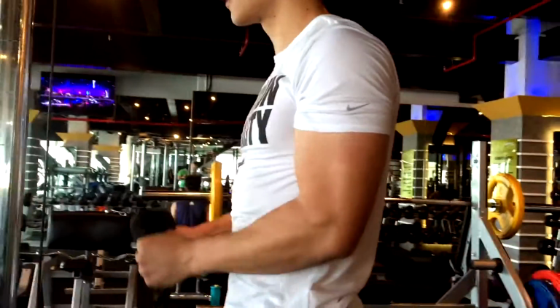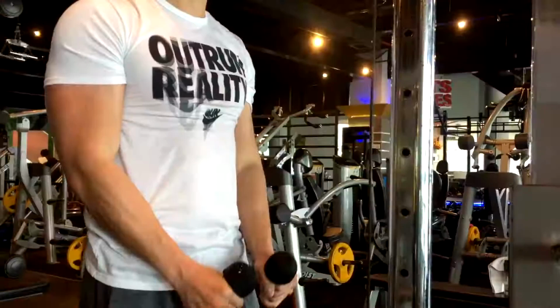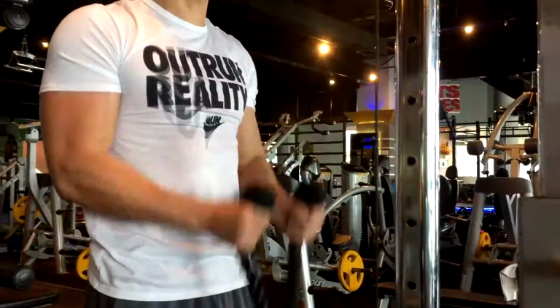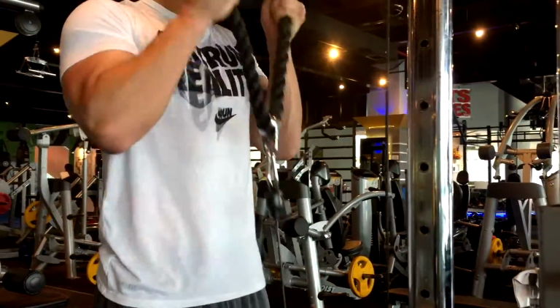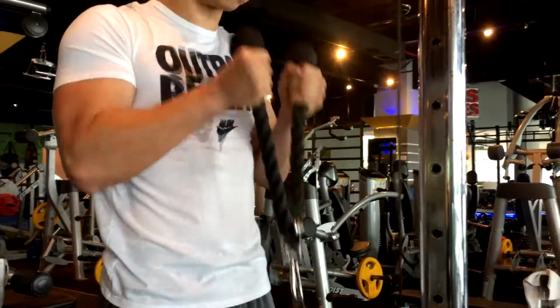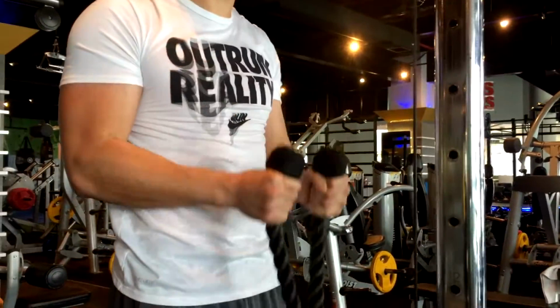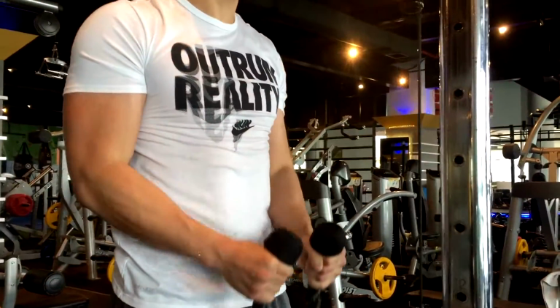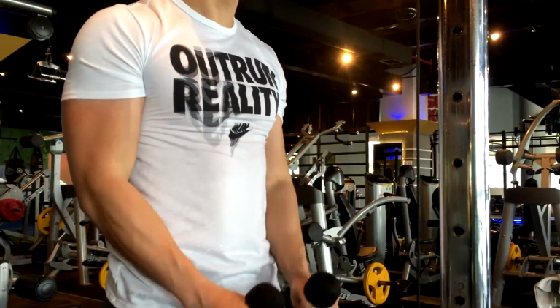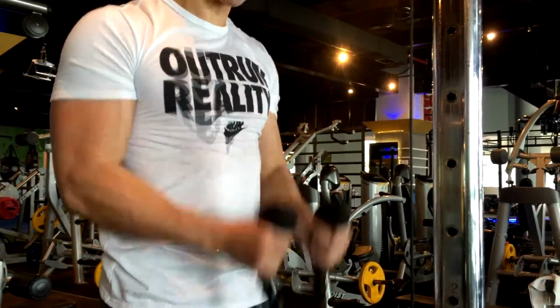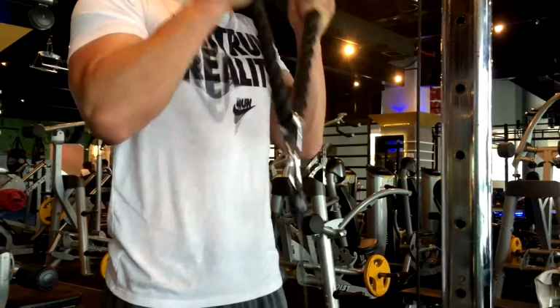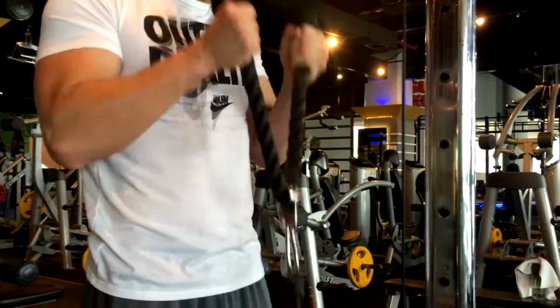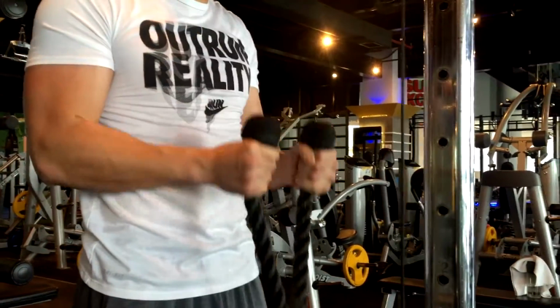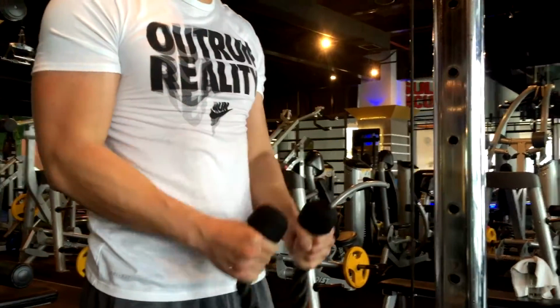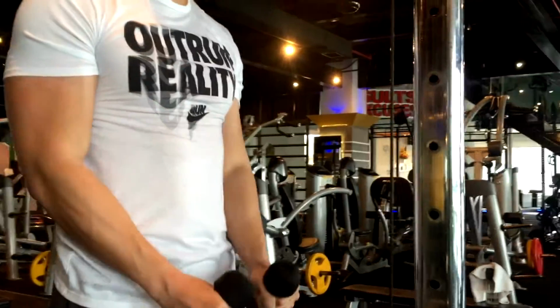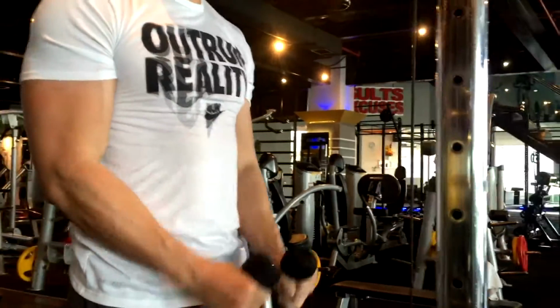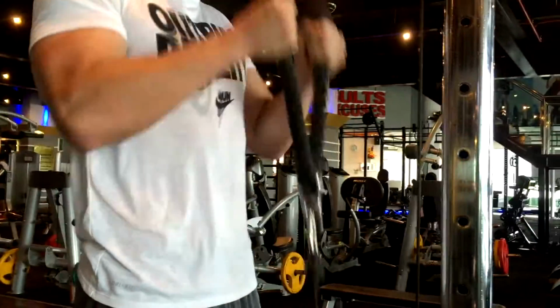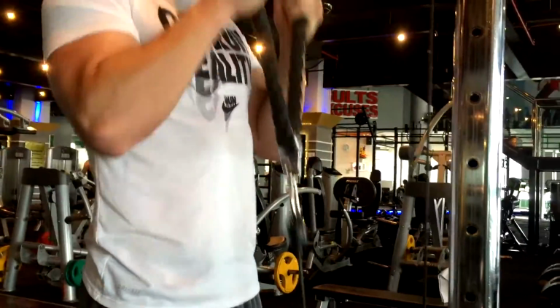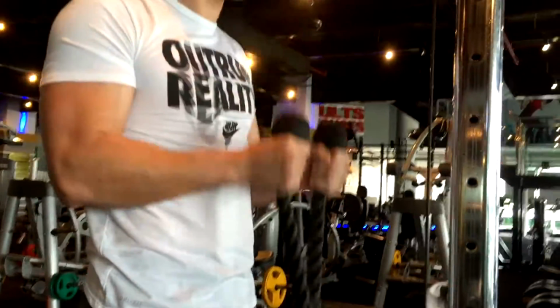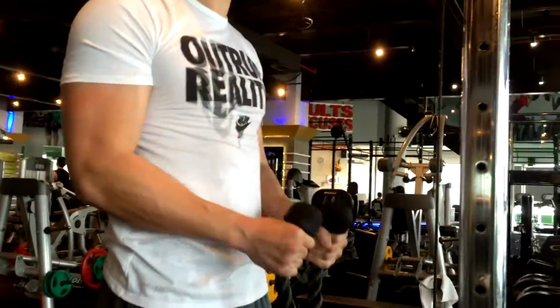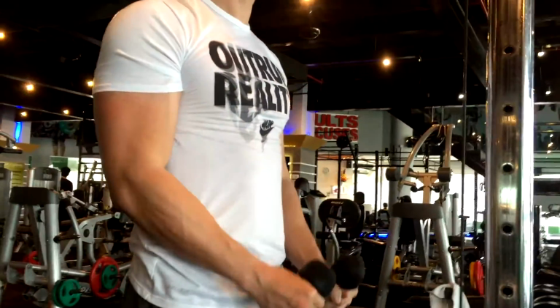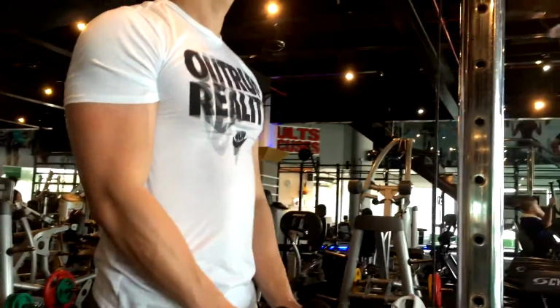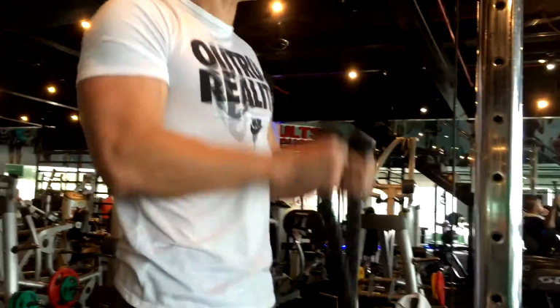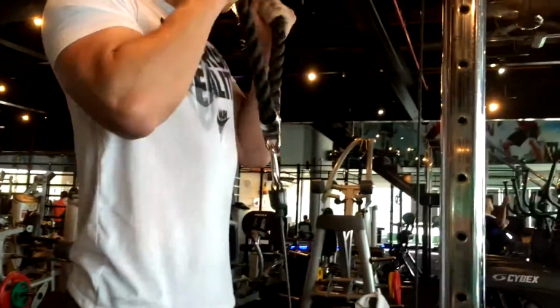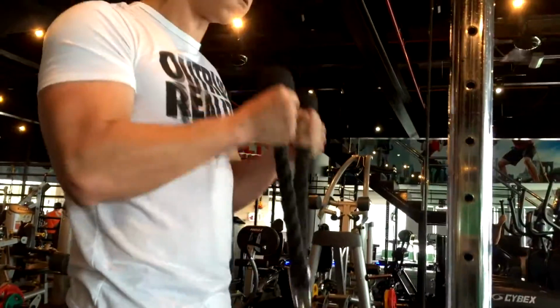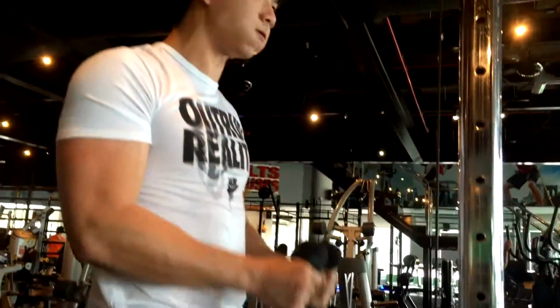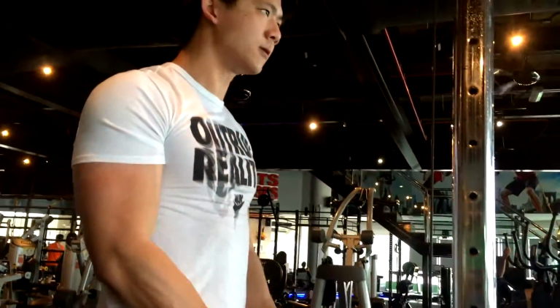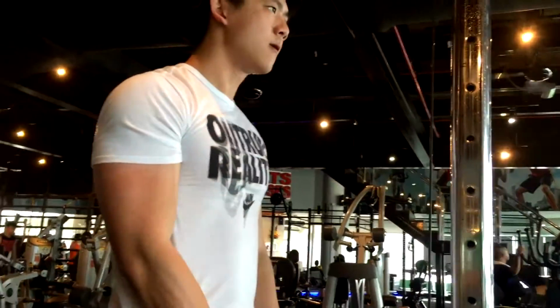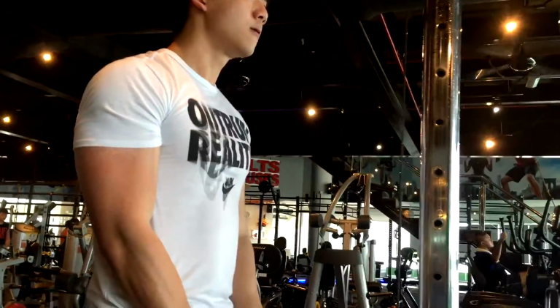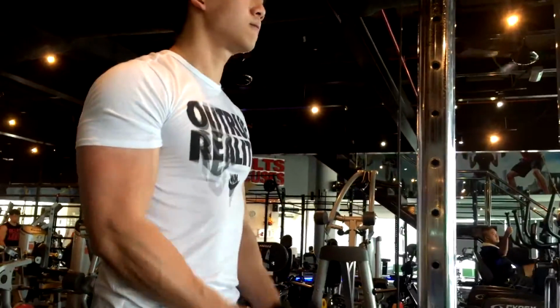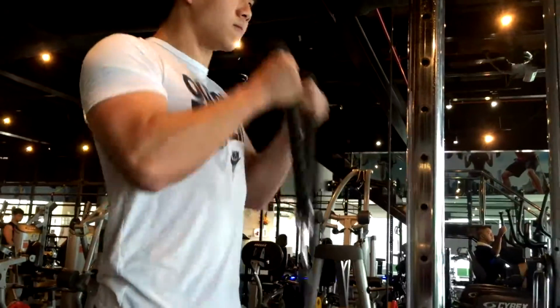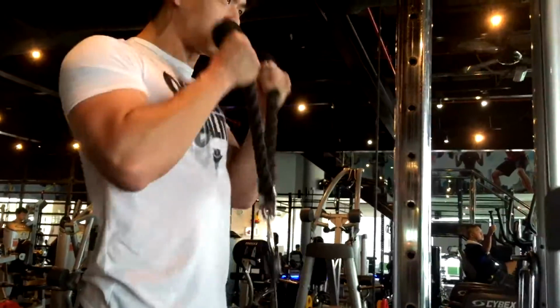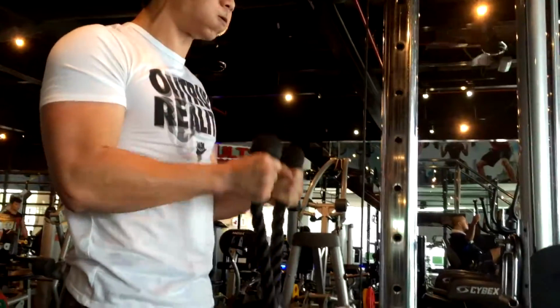Pull the weight all the way up and squeeze the biceps as hard as you can. And as you release the weight down, make sure you're stretching and controlling that weight with your biceps as well.